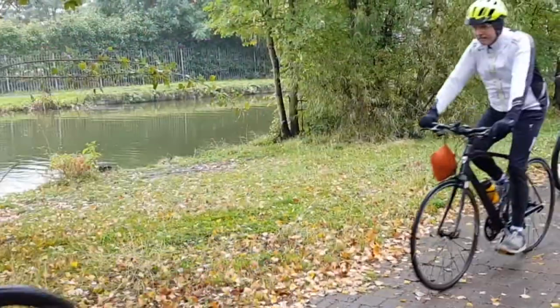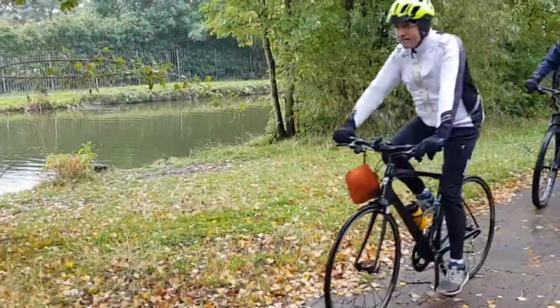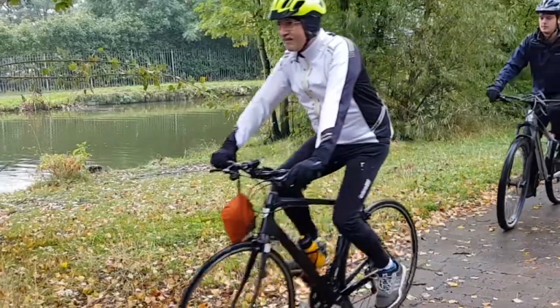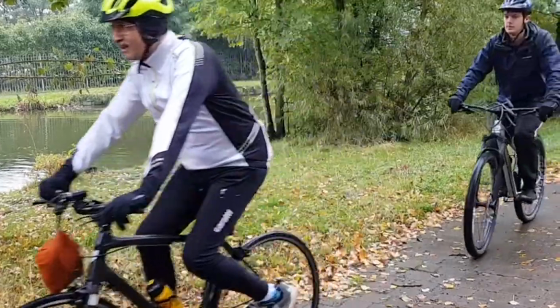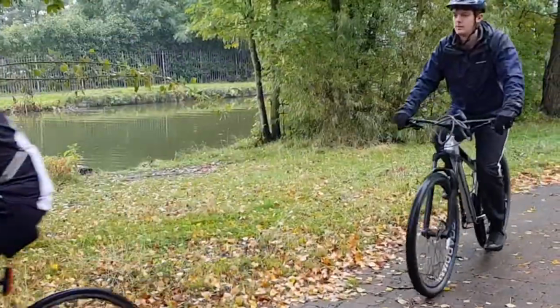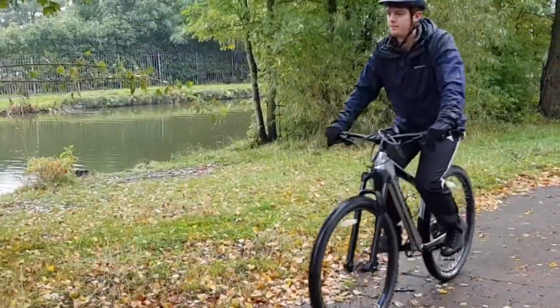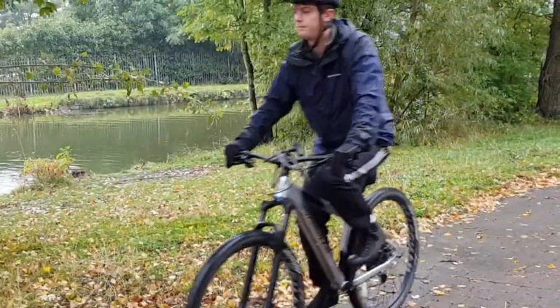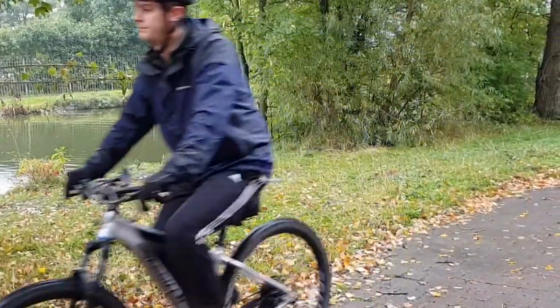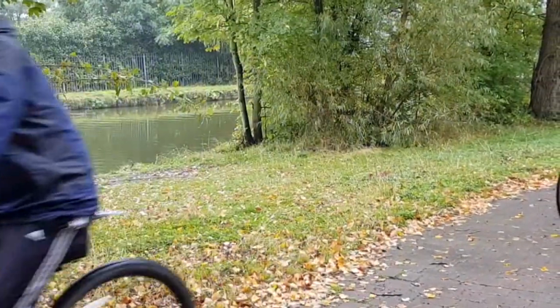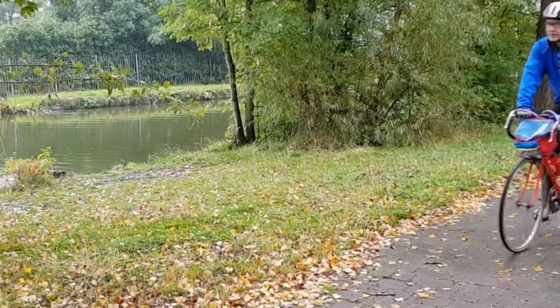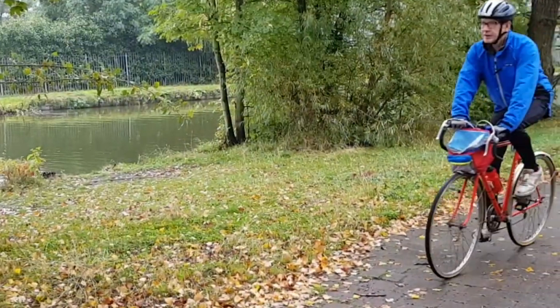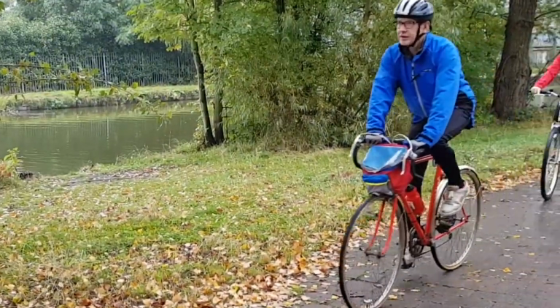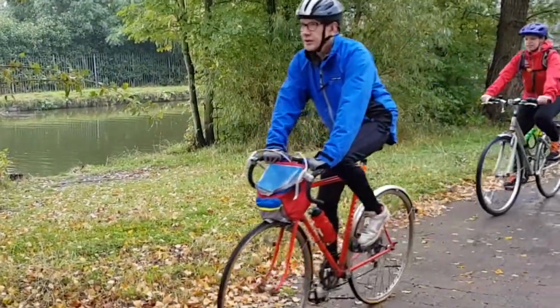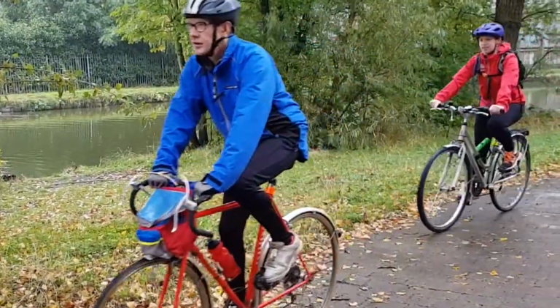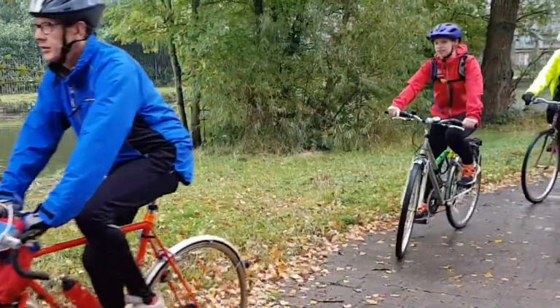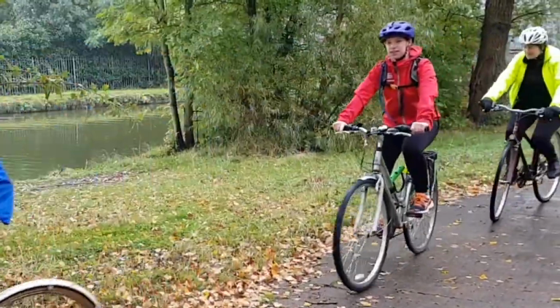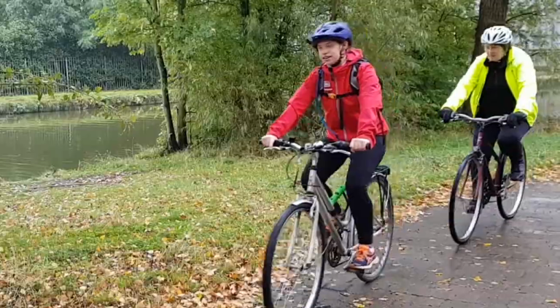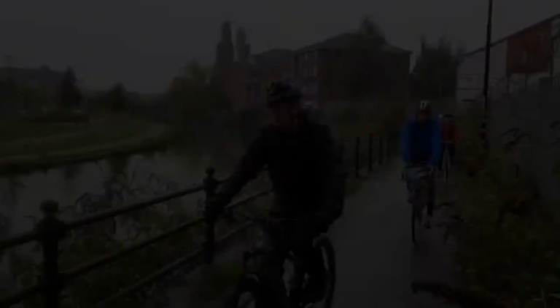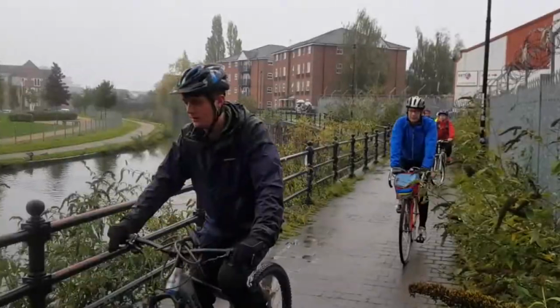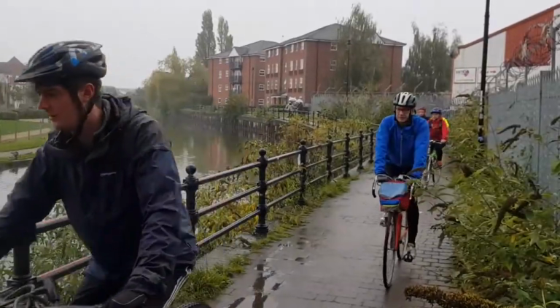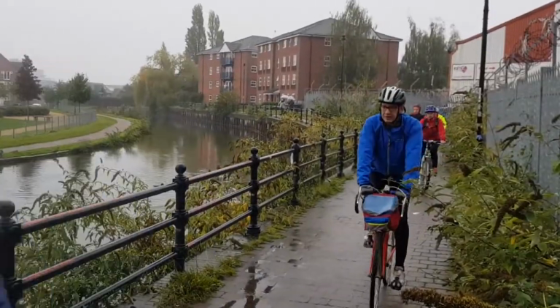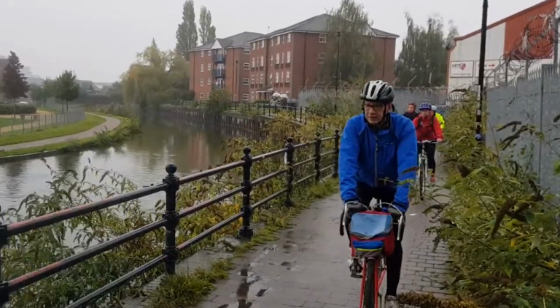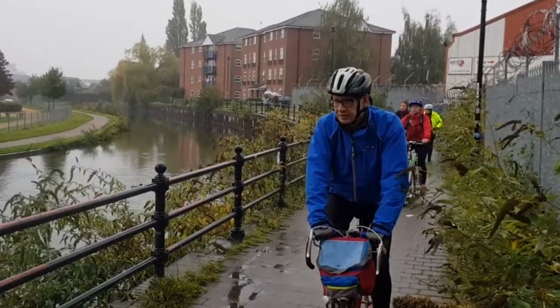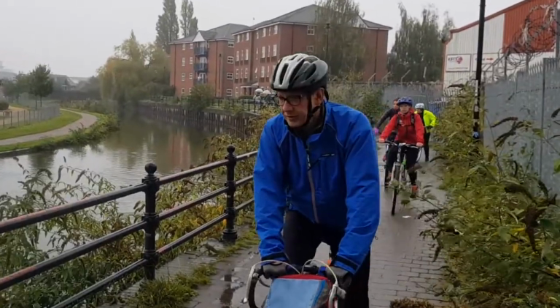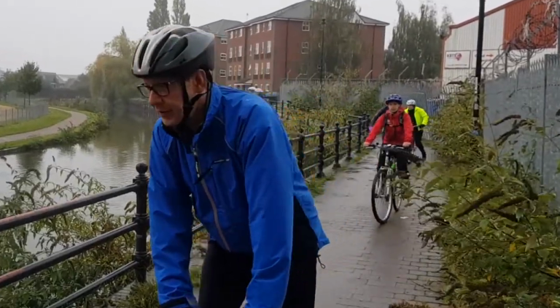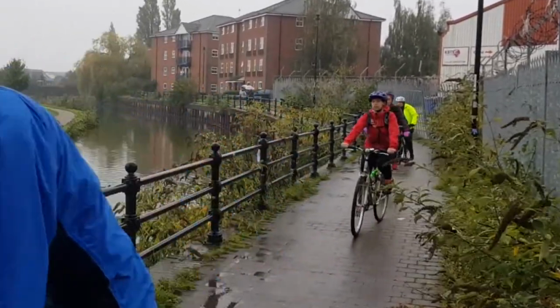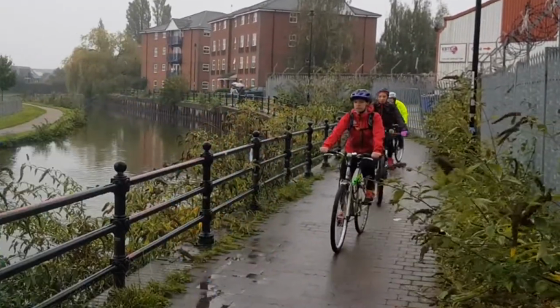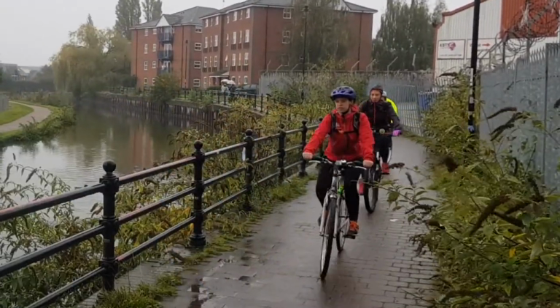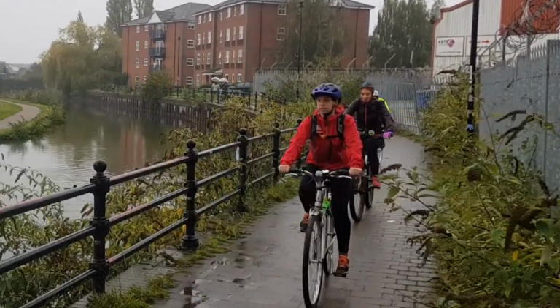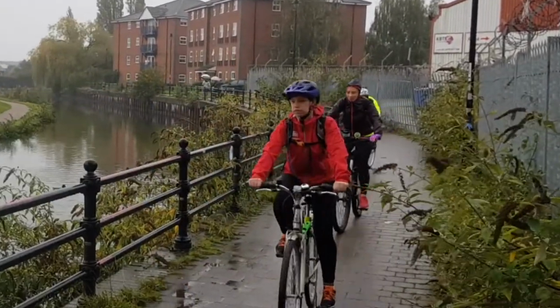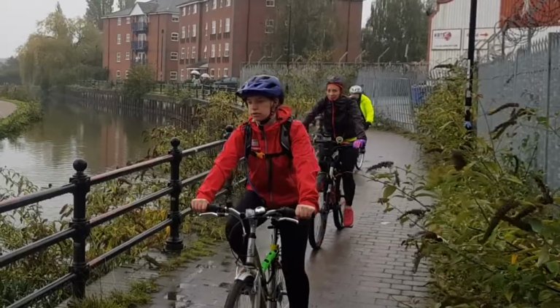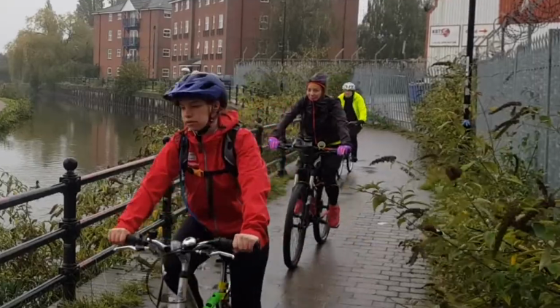We've been working with the Killallan River Trust to put this ride on, to really show people the fact that they've got a brand new resurfaced towpath which is great for walking and cycling.